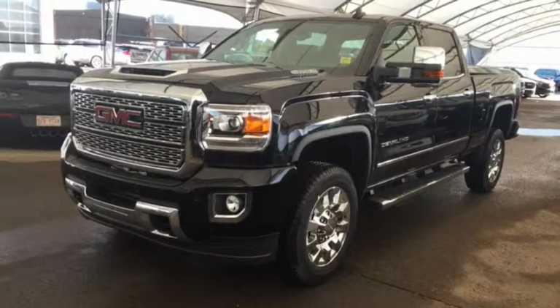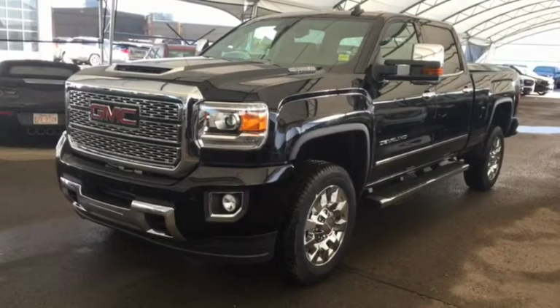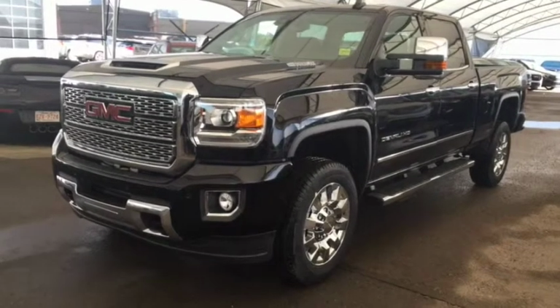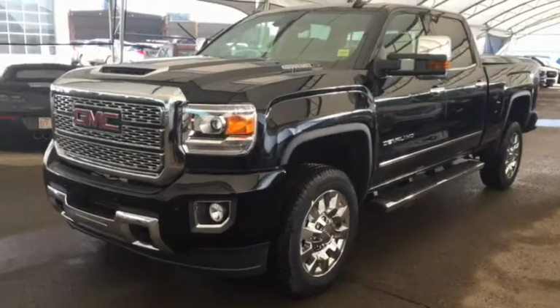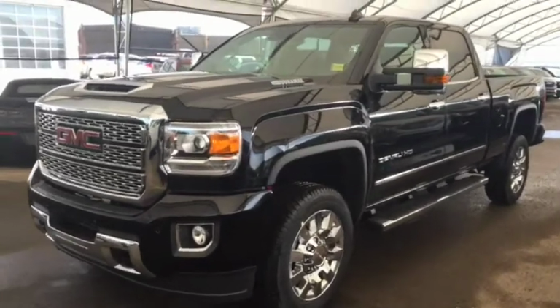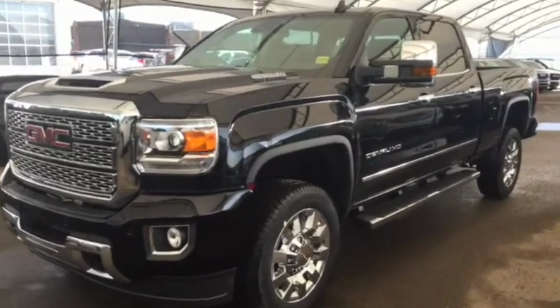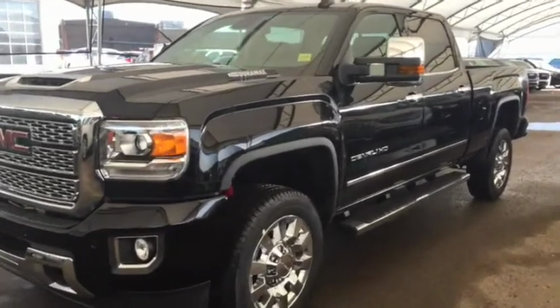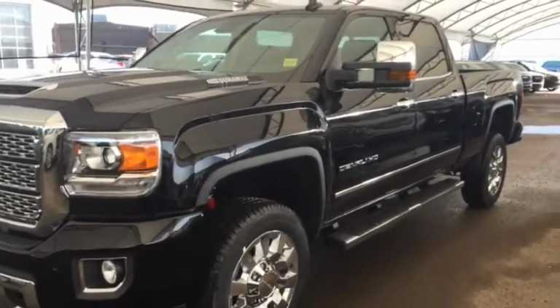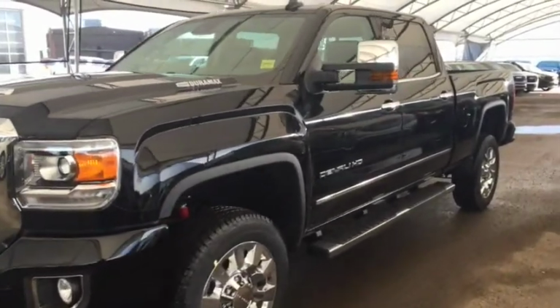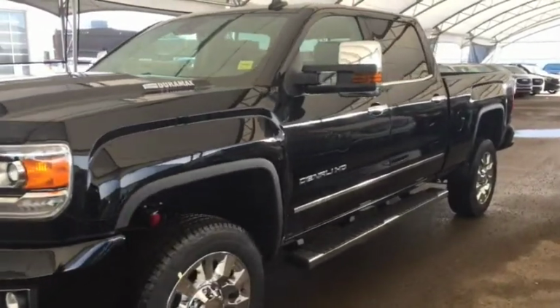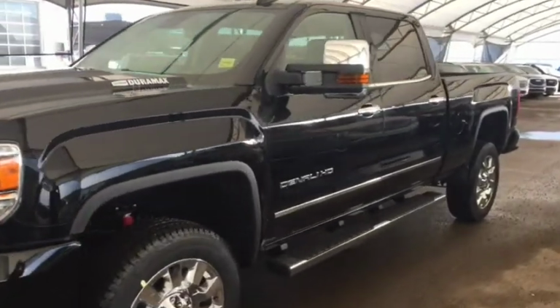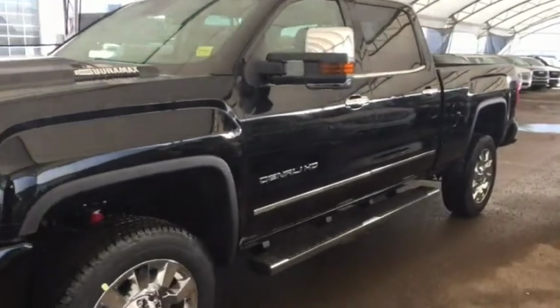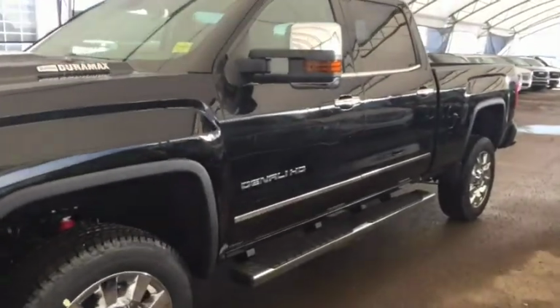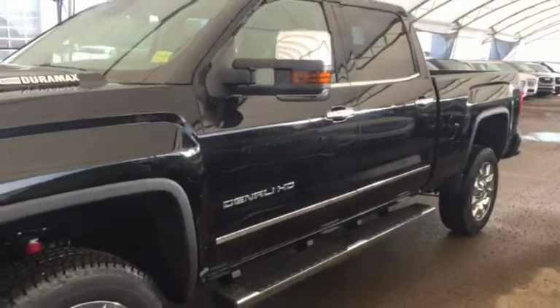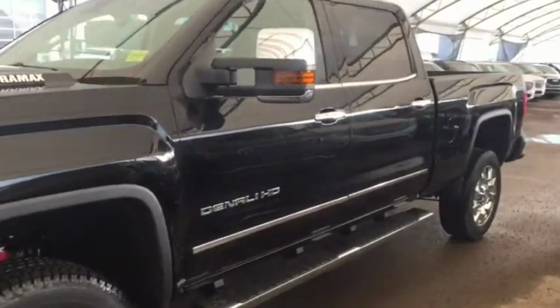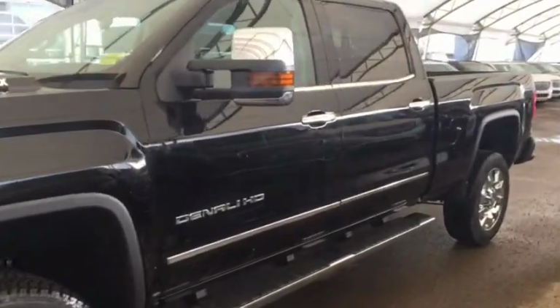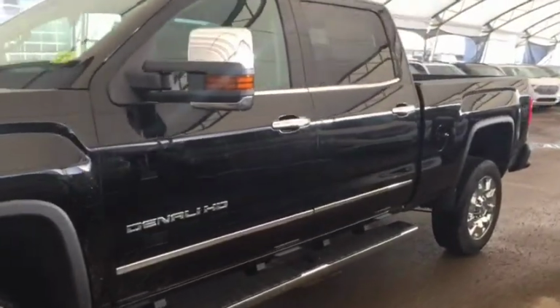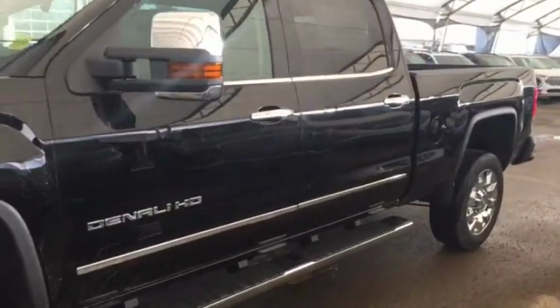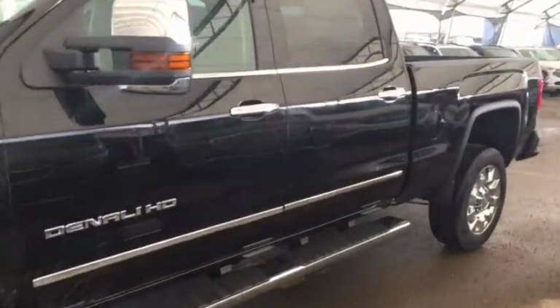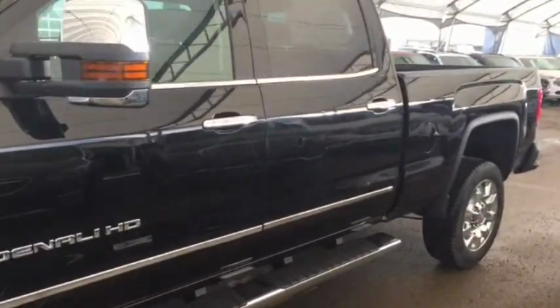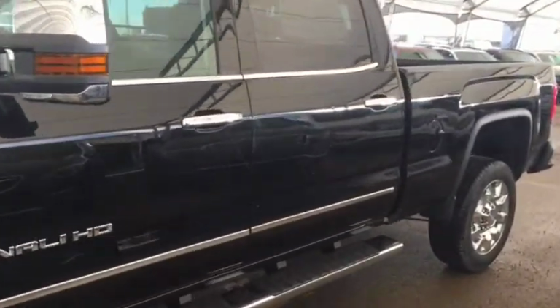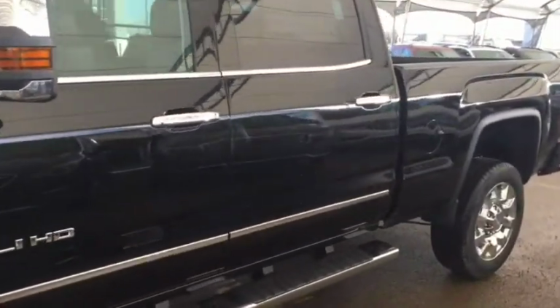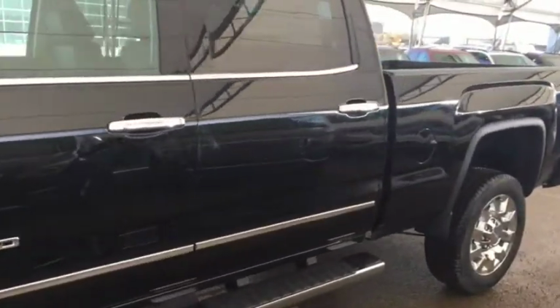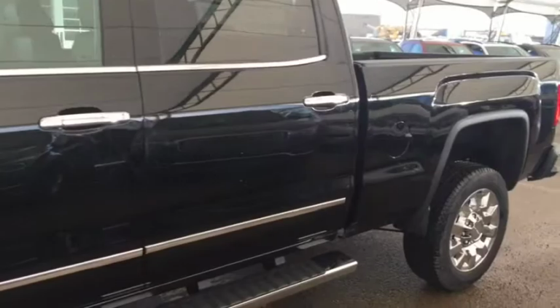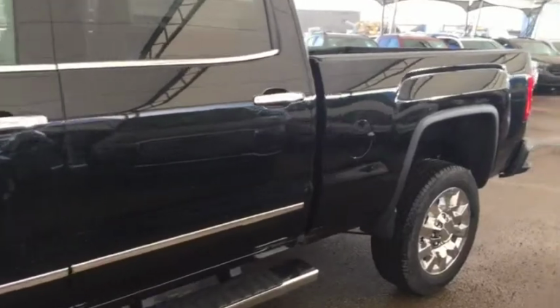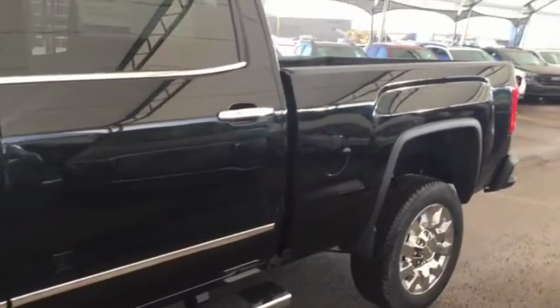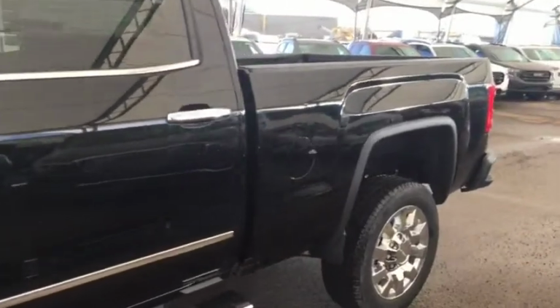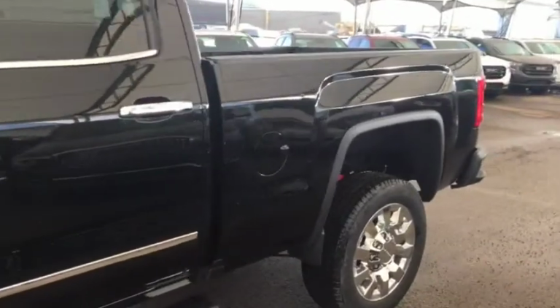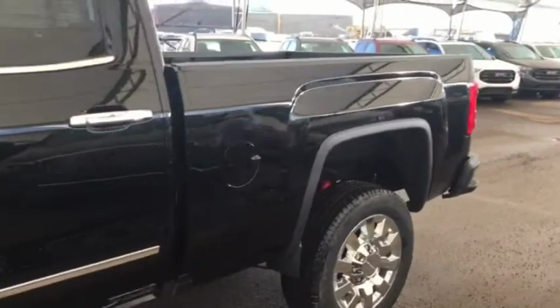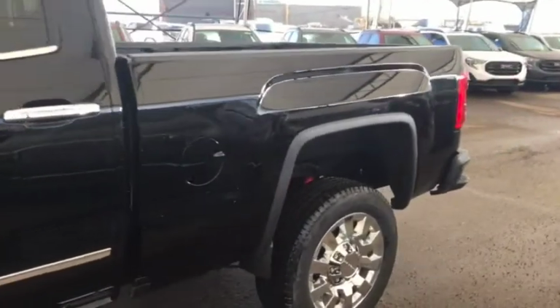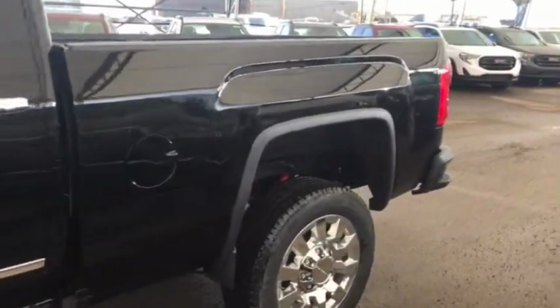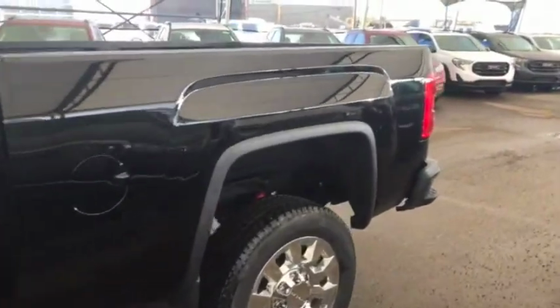Welcome to Davis Chevrolet. This is a 2019 GMC Sierra 2500 heavy-duty diesel Denali in the color black.